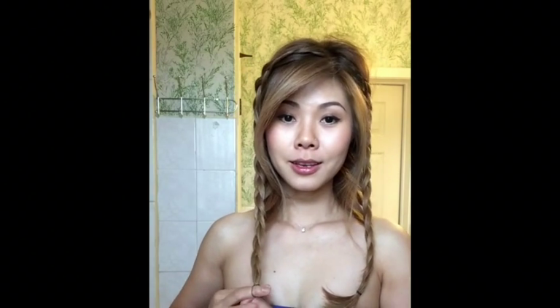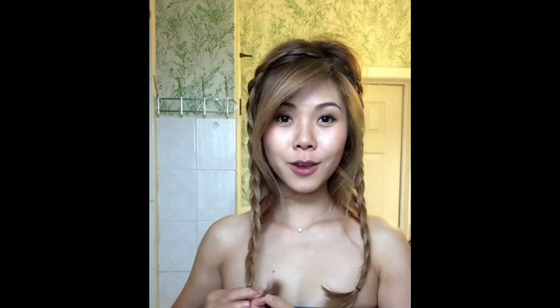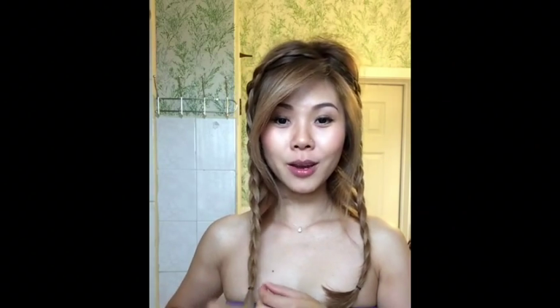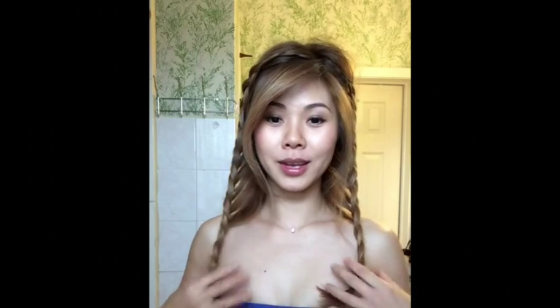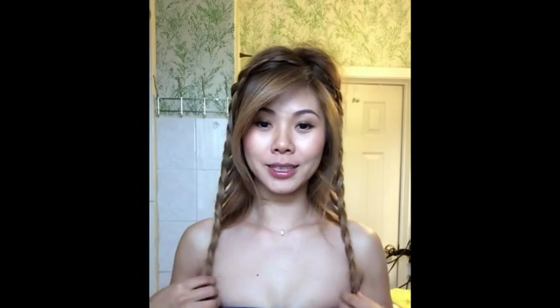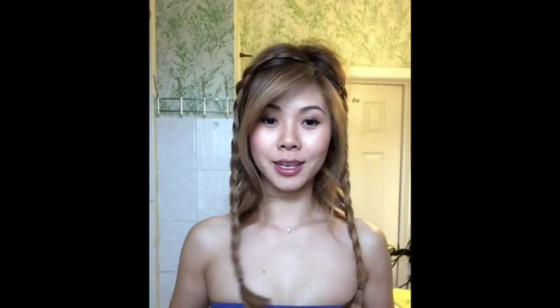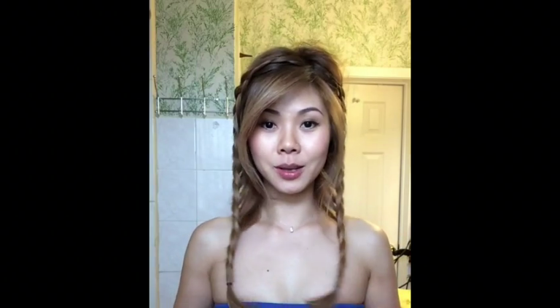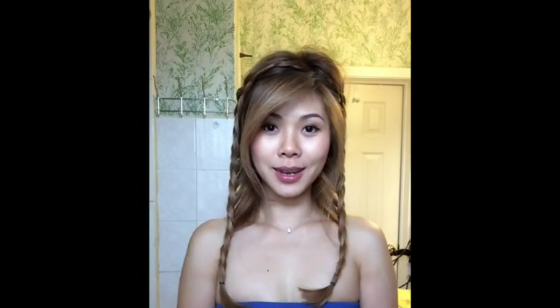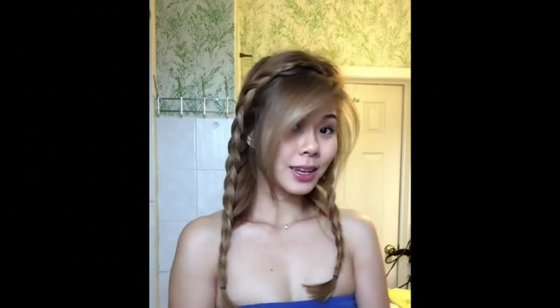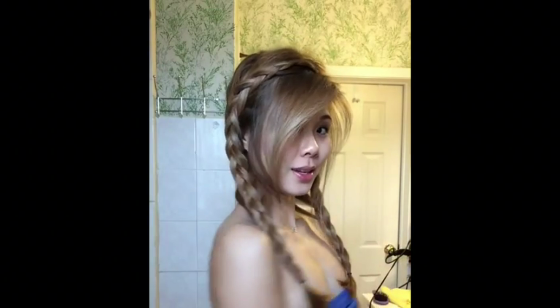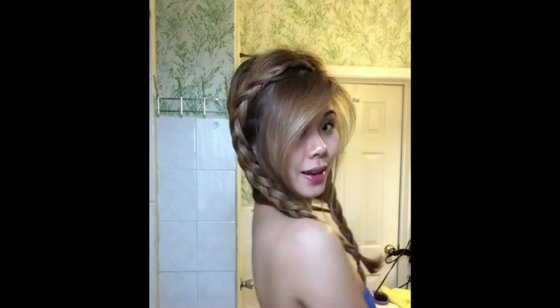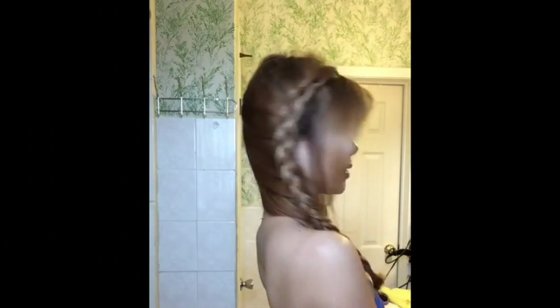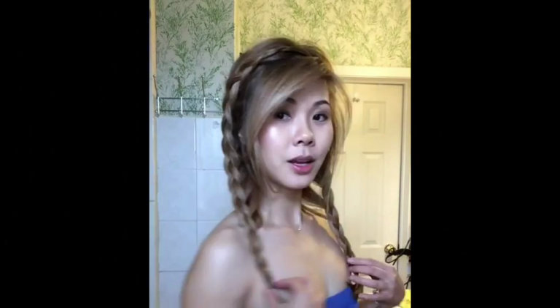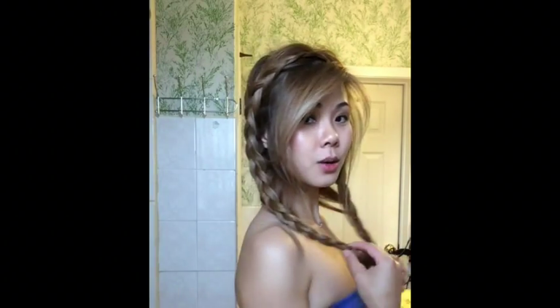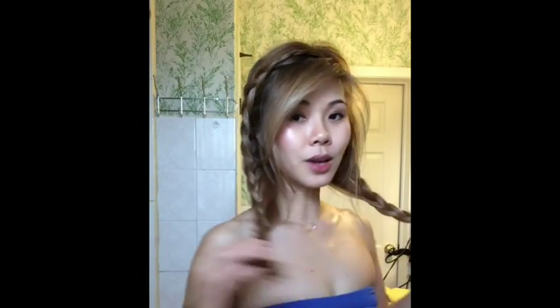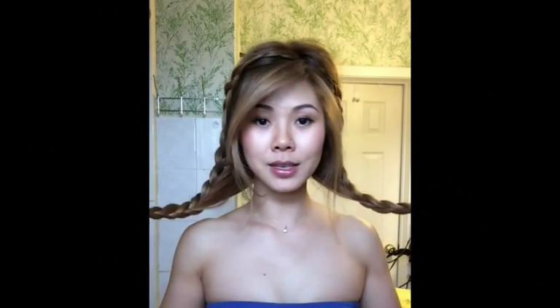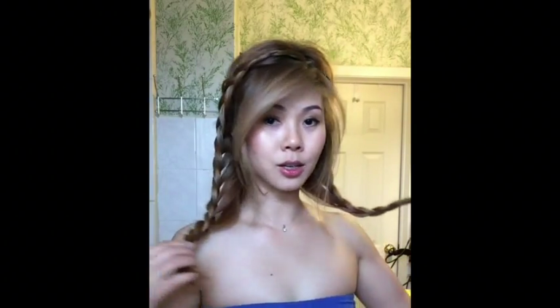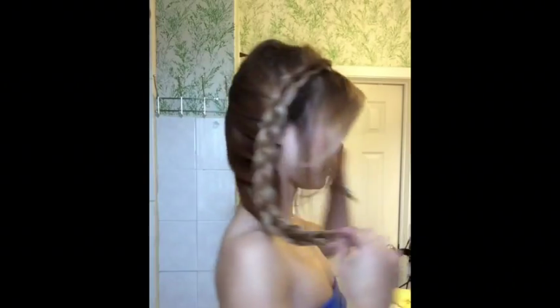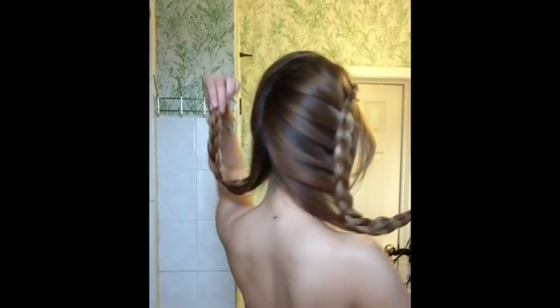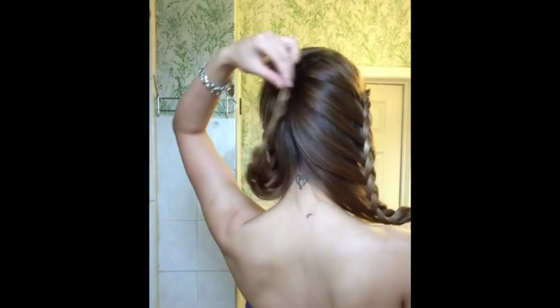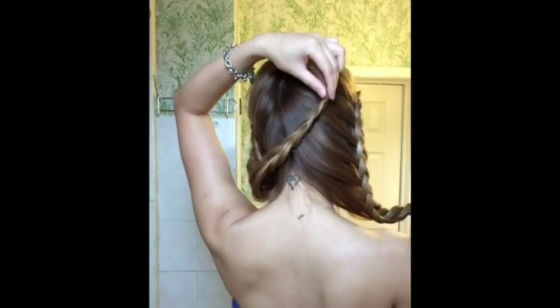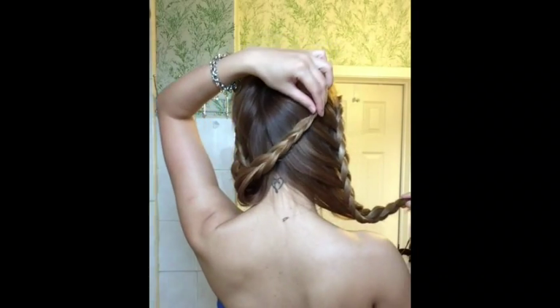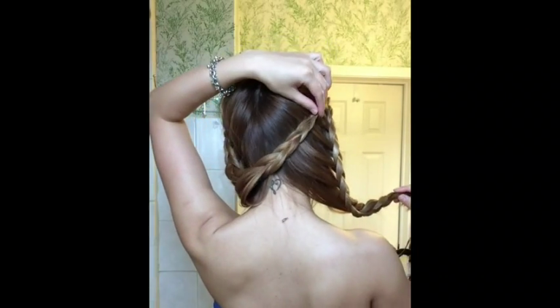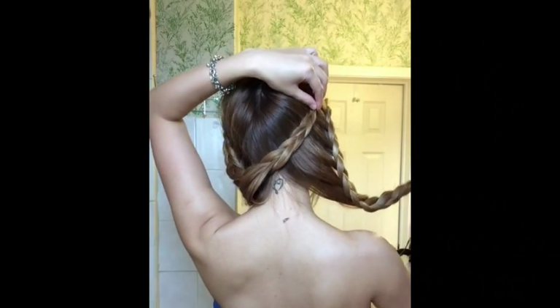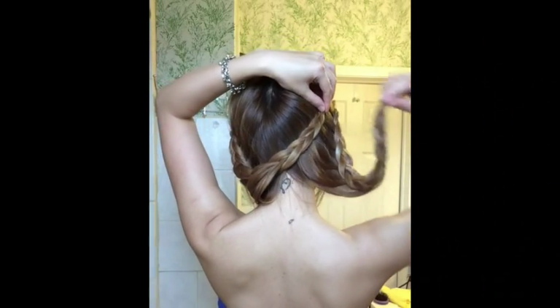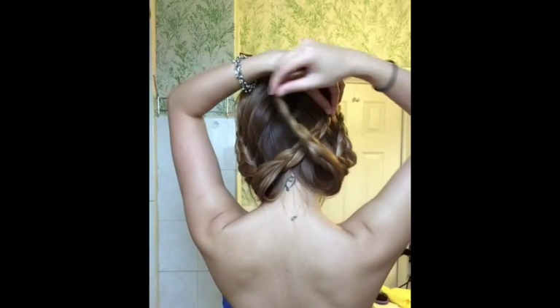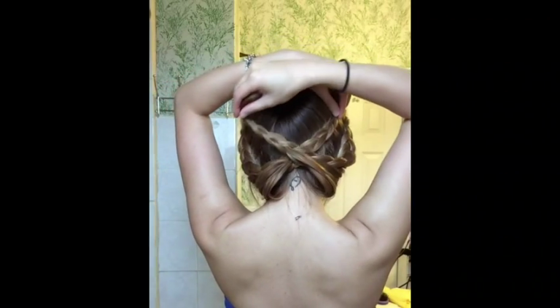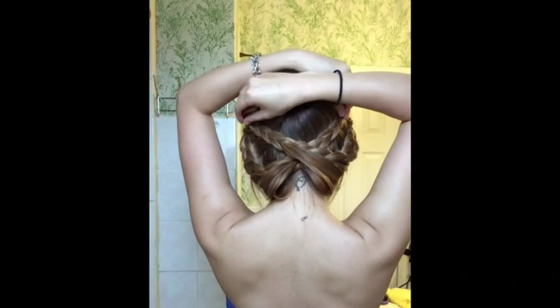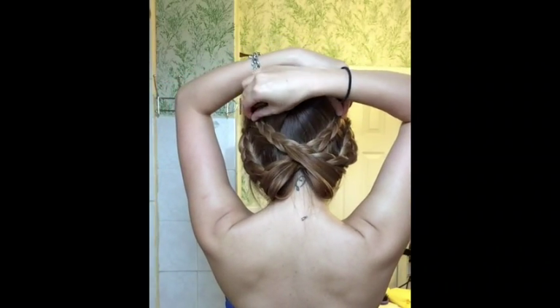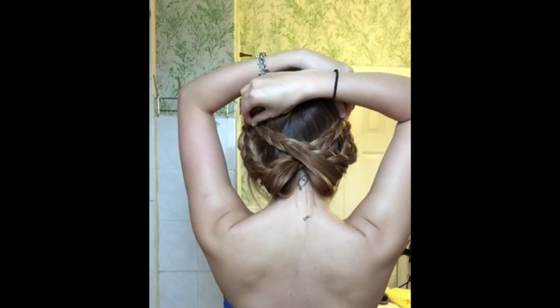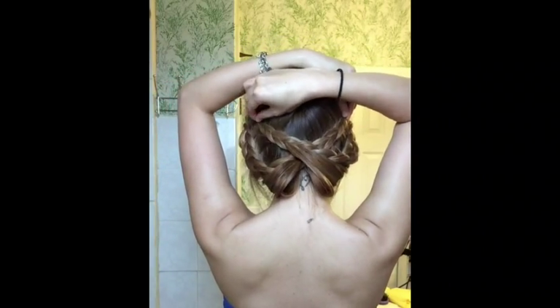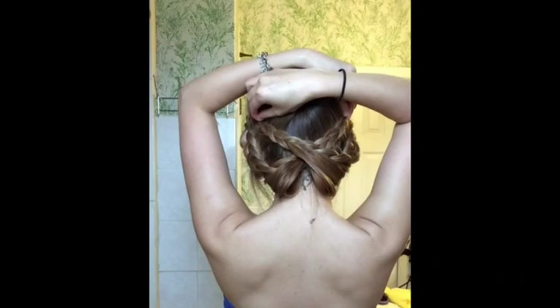So if you're wearing a really cute summer dress, you can leave it like this. So once you have these secure, you're going to crisscross them over like this and then you will pin it down.